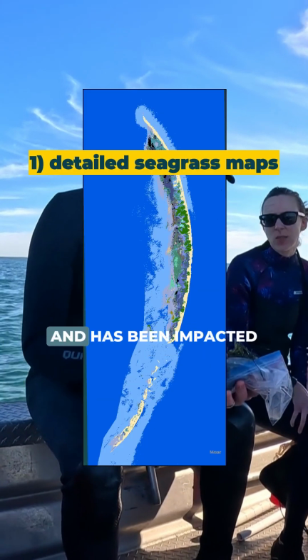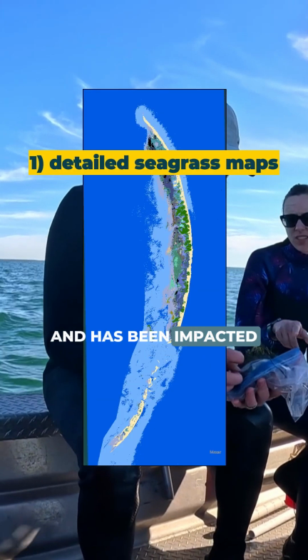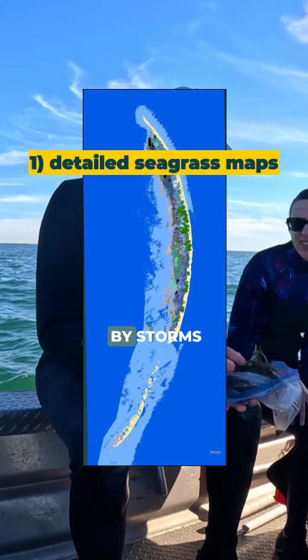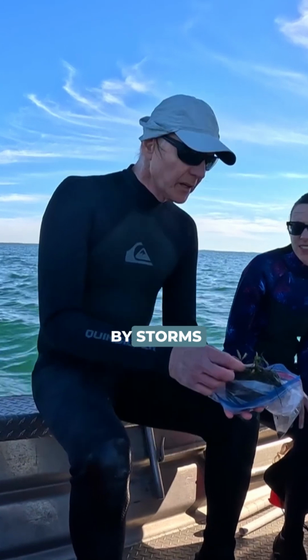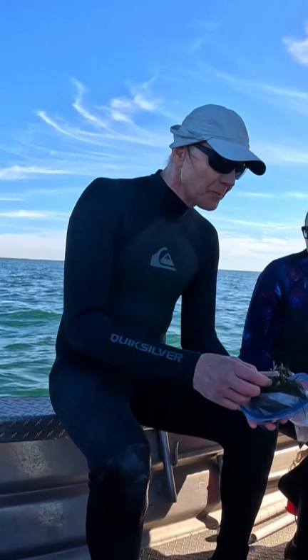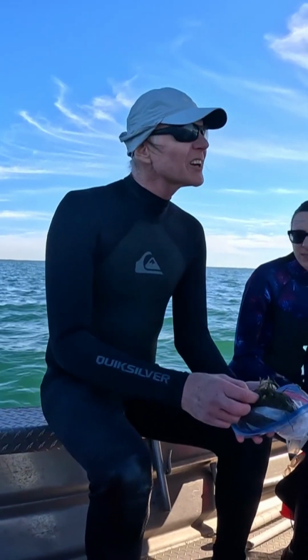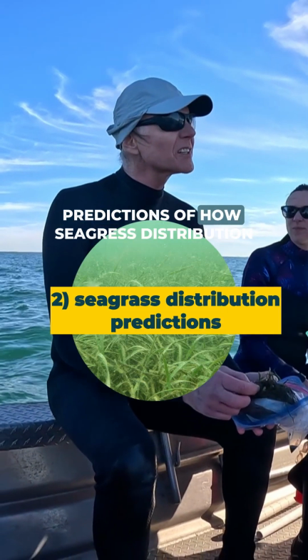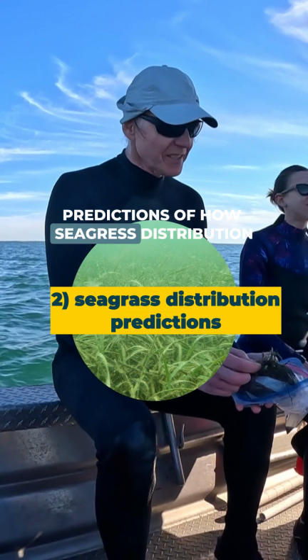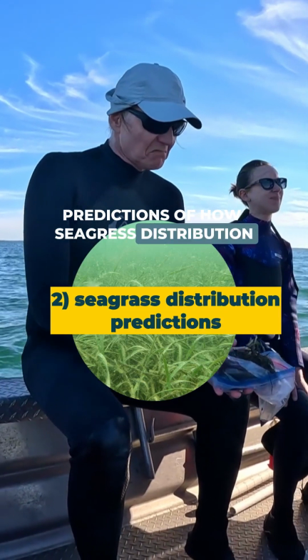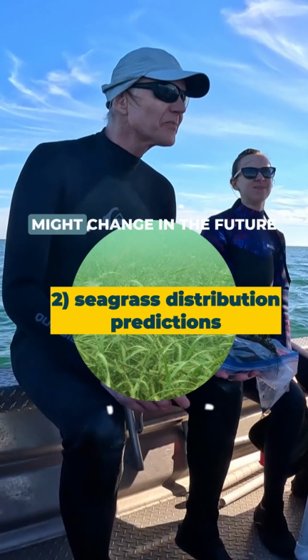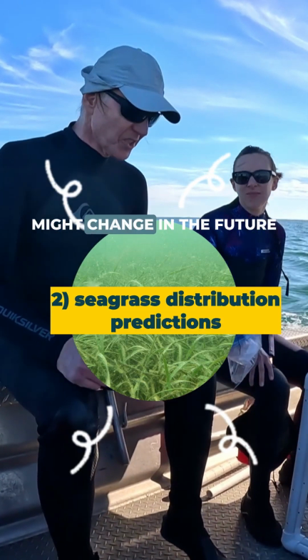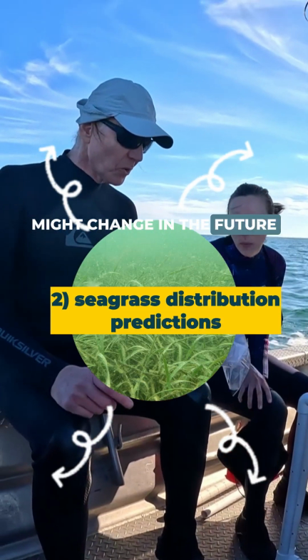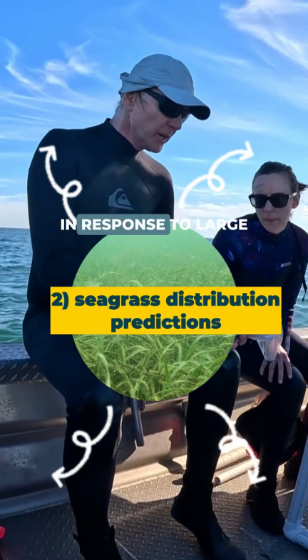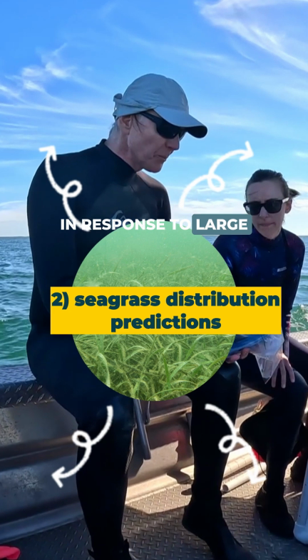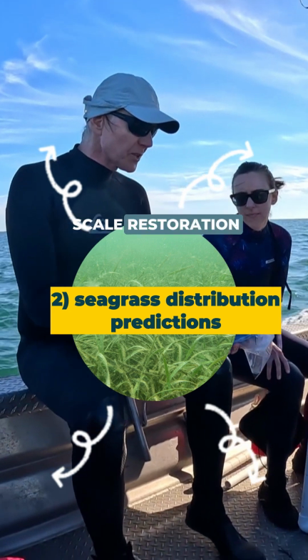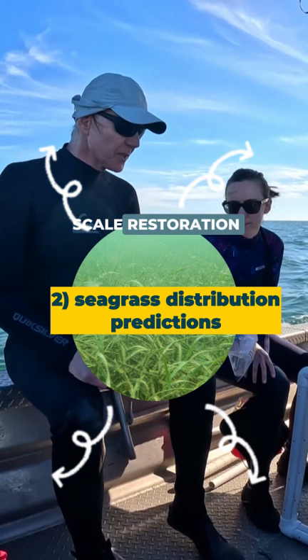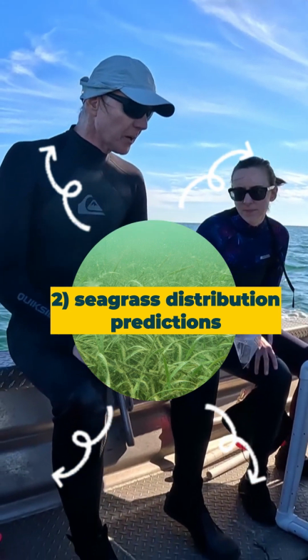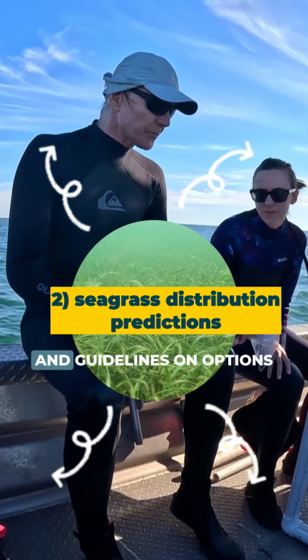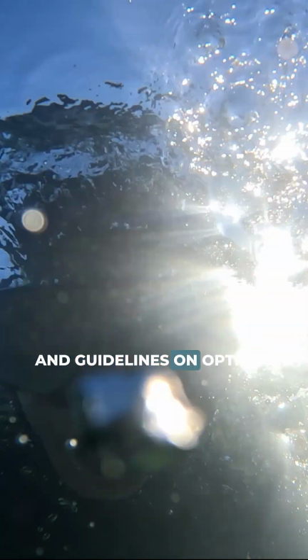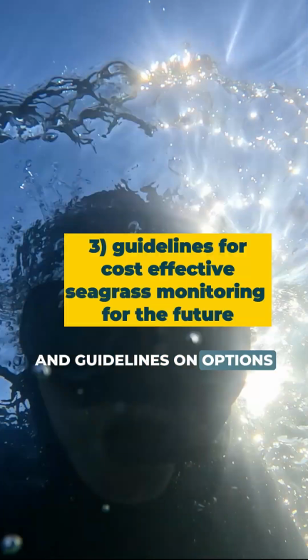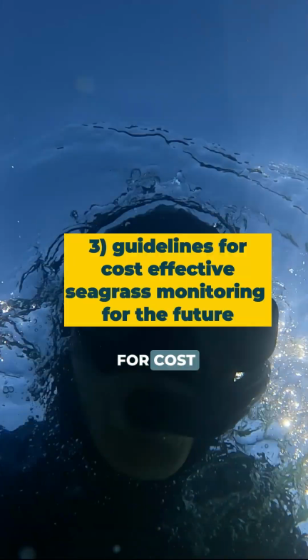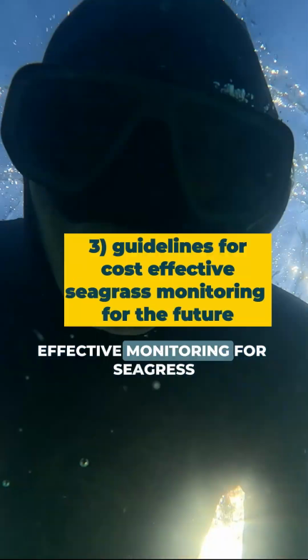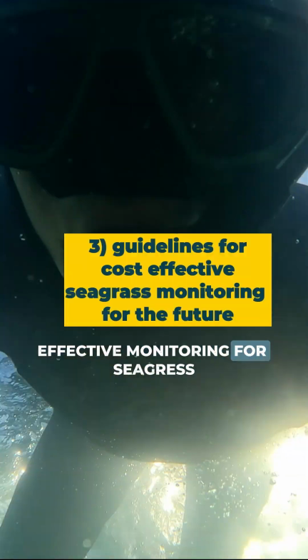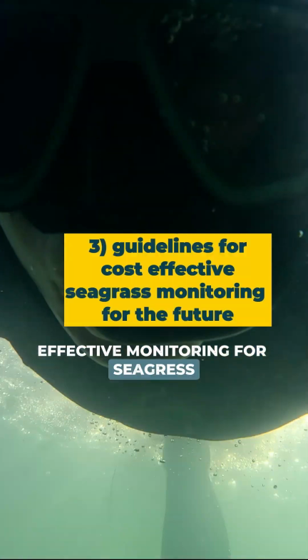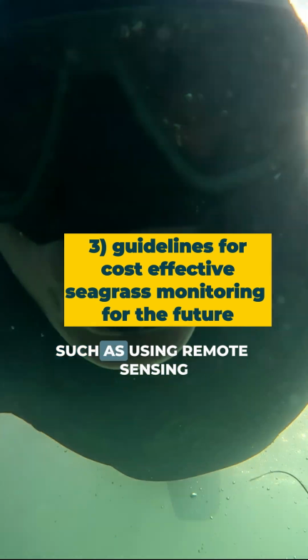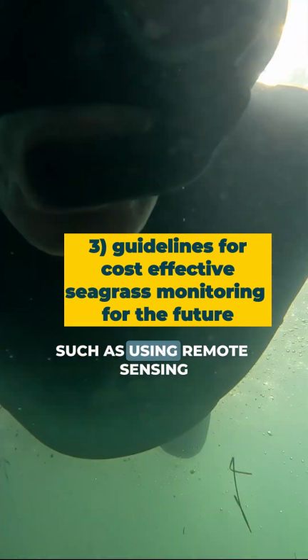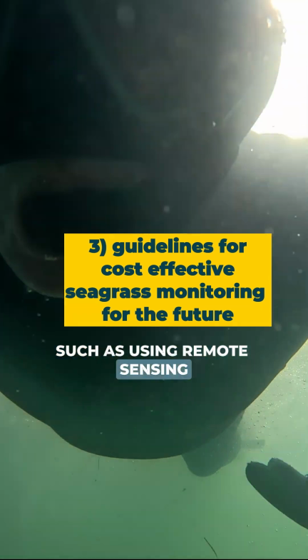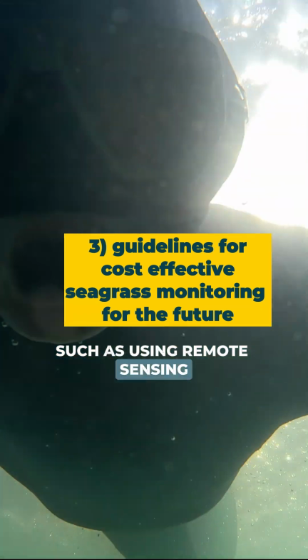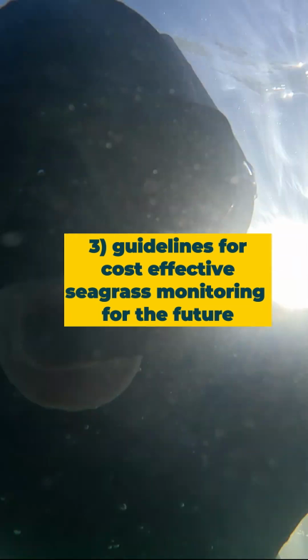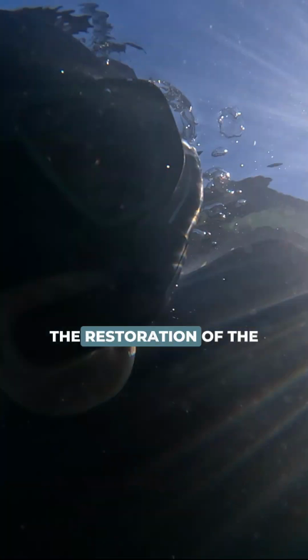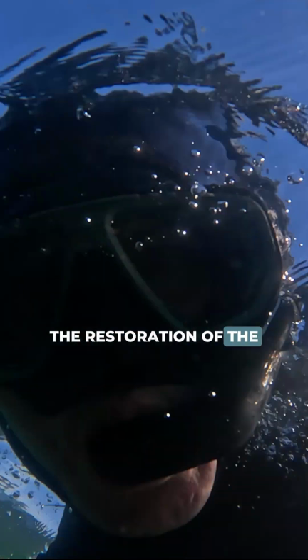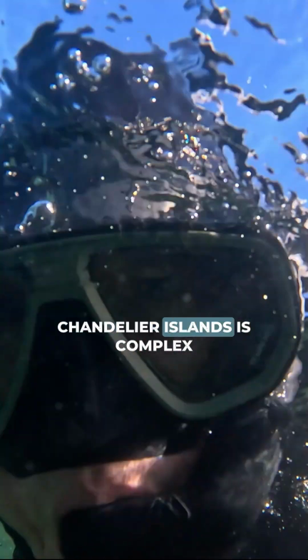and how it's been impacted by storms. Predictions of how seagrass distribution might change in the future in response to large-scale restoration. And guidelines on options for cost-effective monitoring for seagrass, such as using remote sensing.